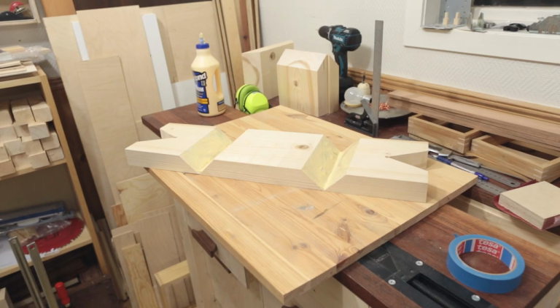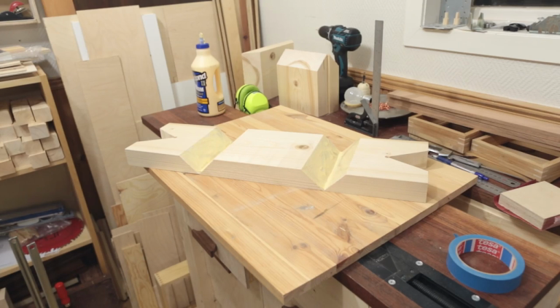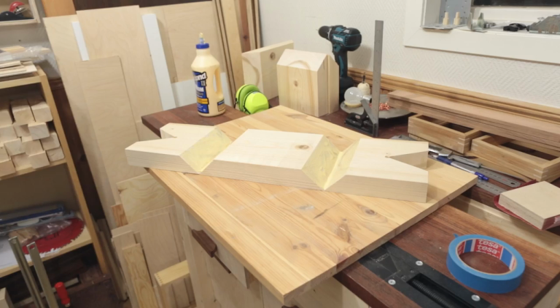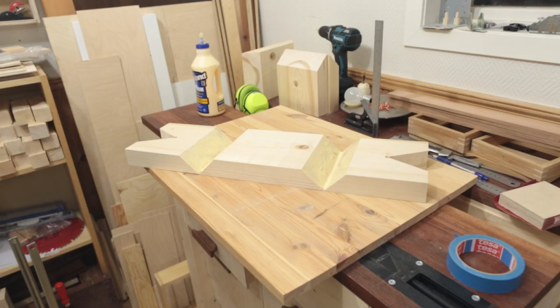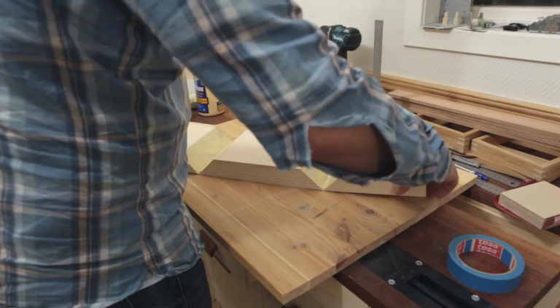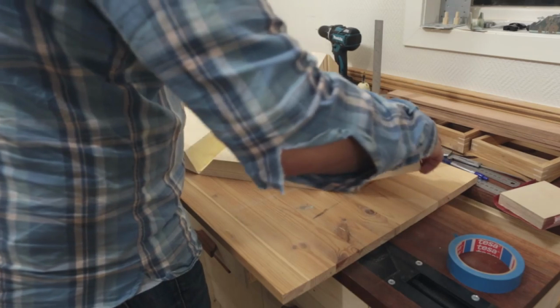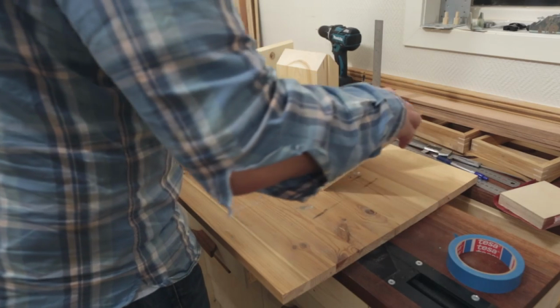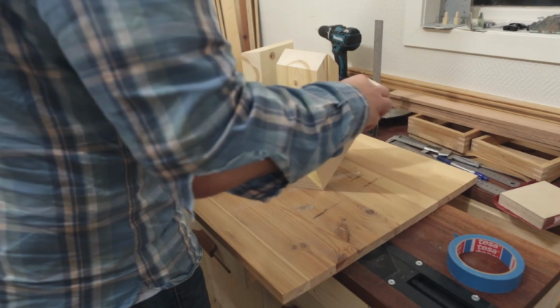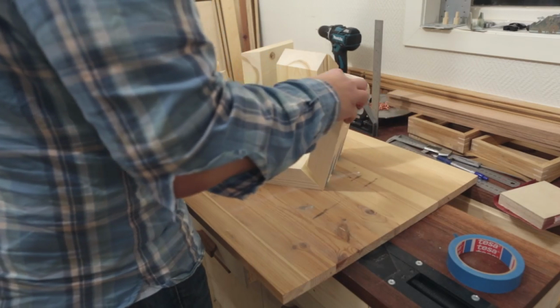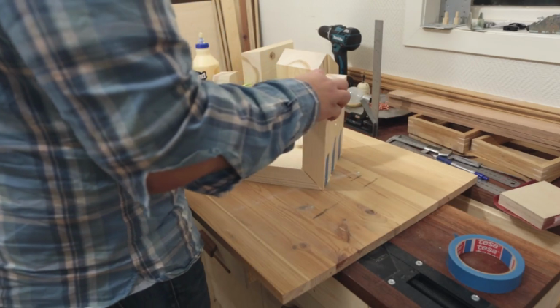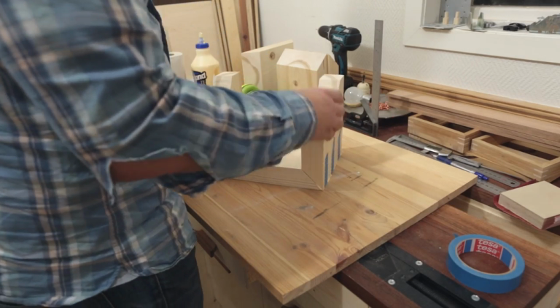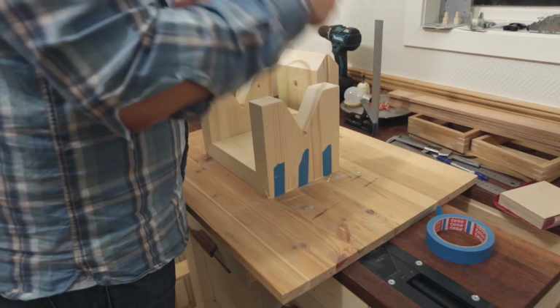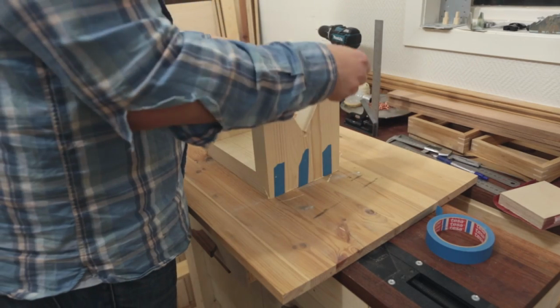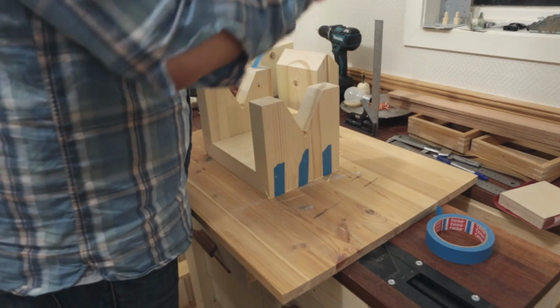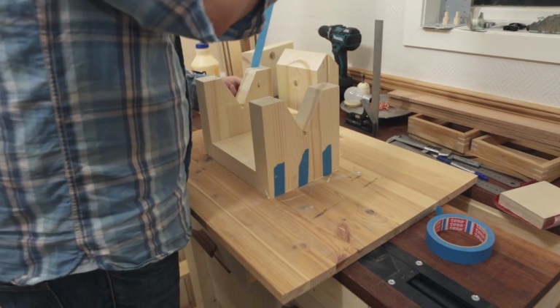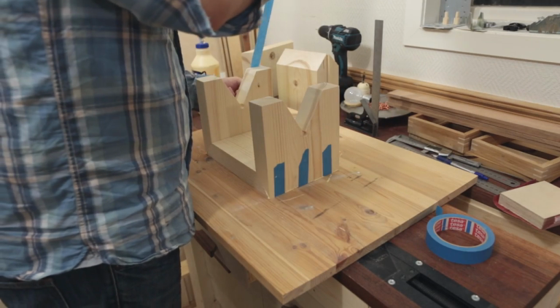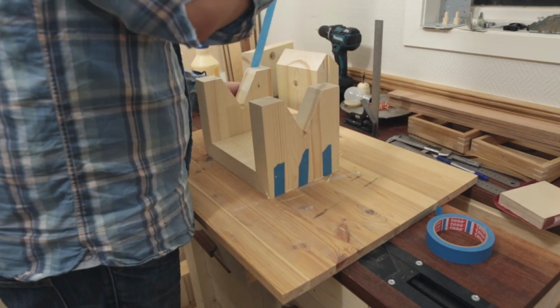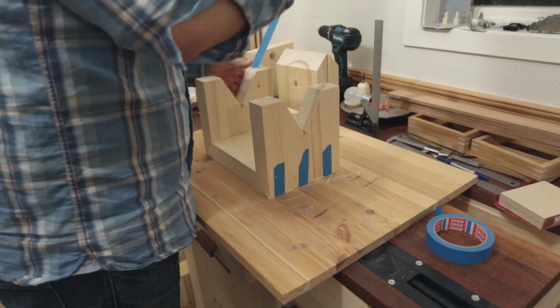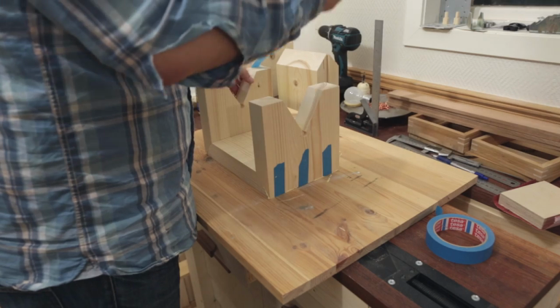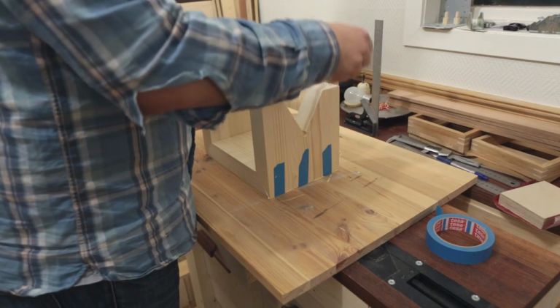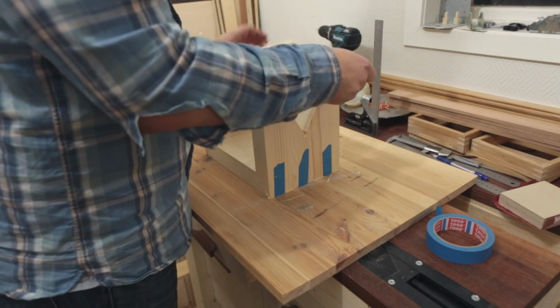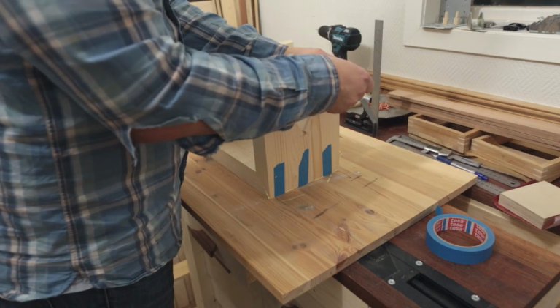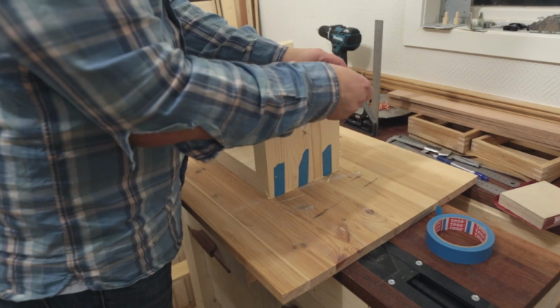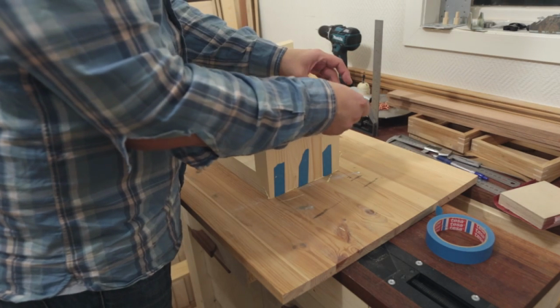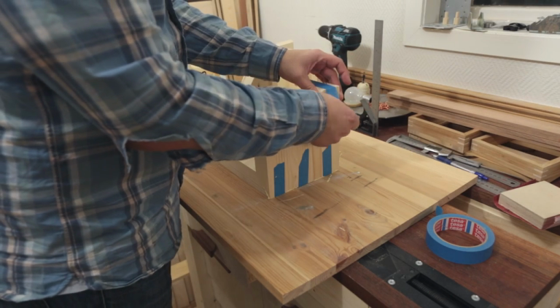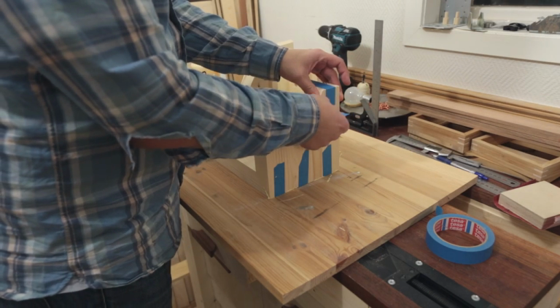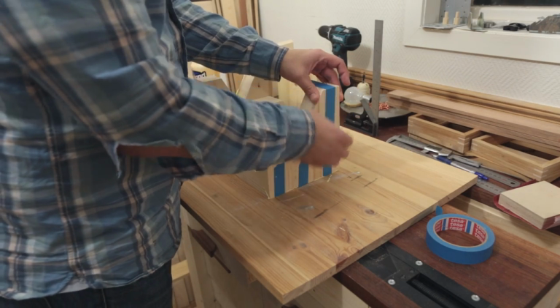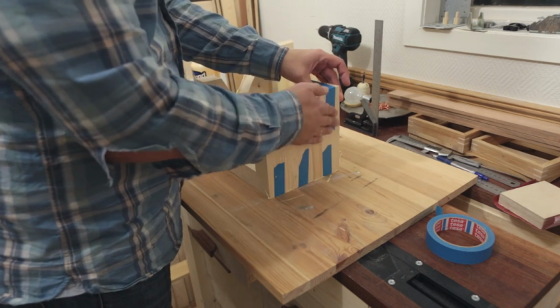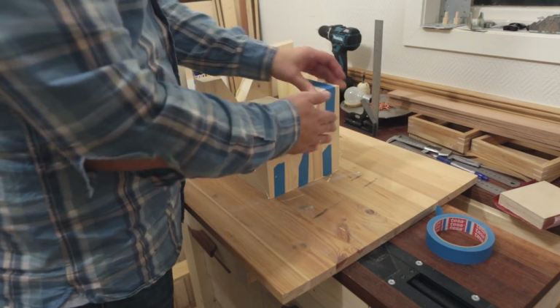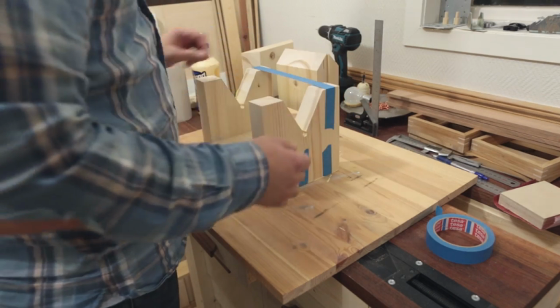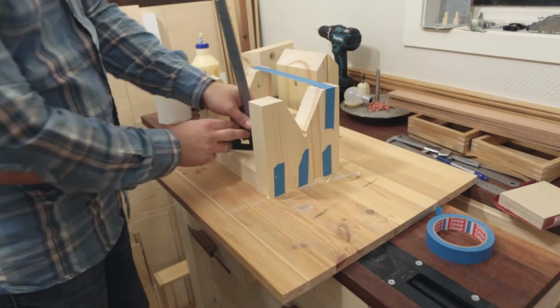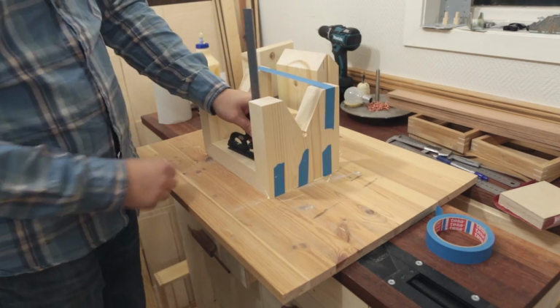Let's put this stuff in the background. The pan is ready! It's very simple.